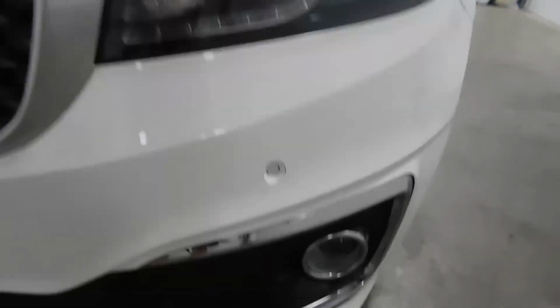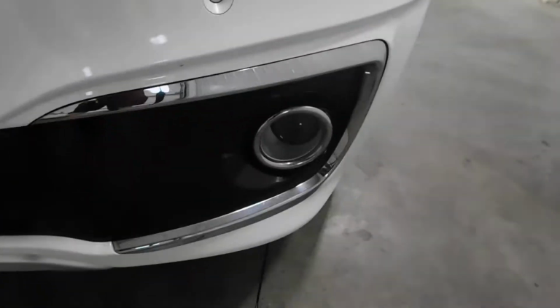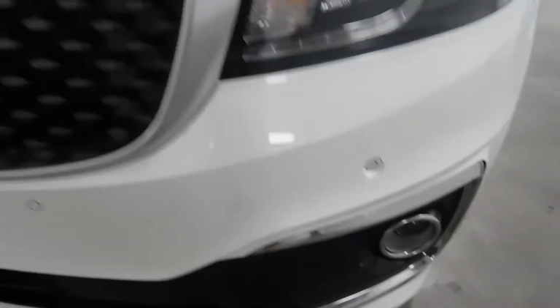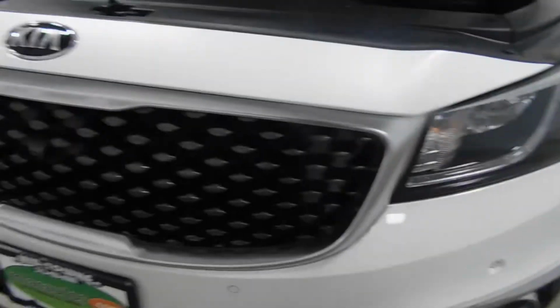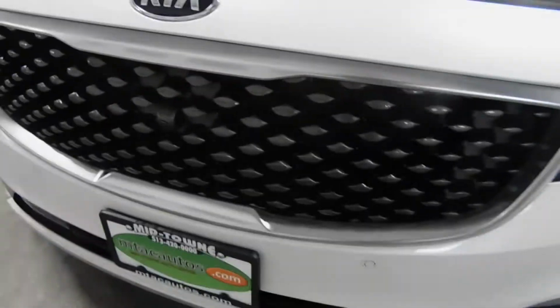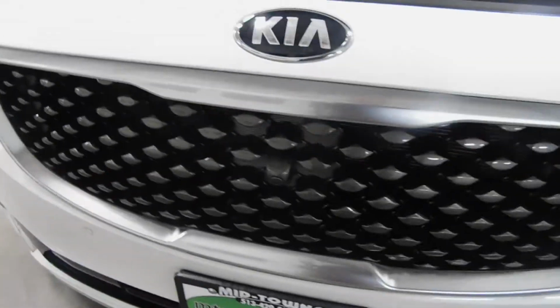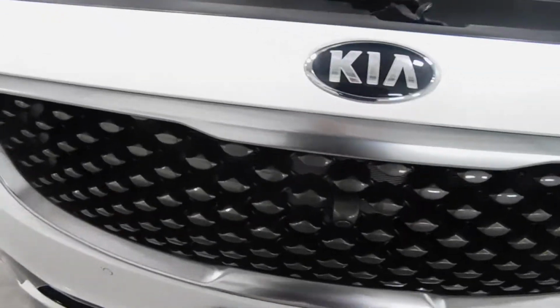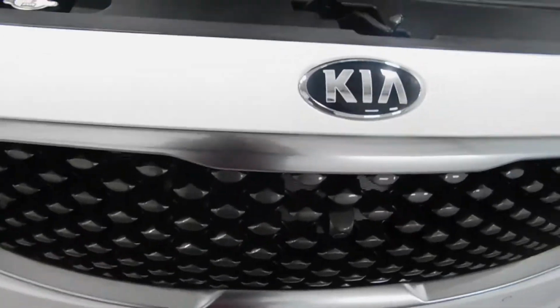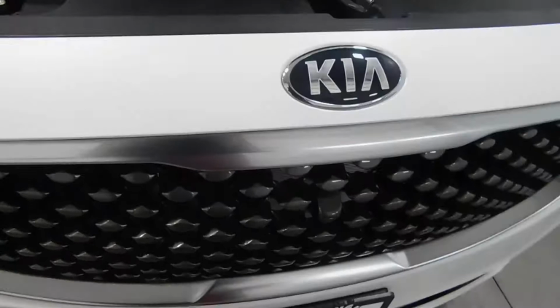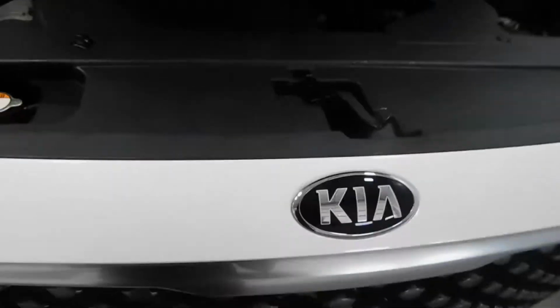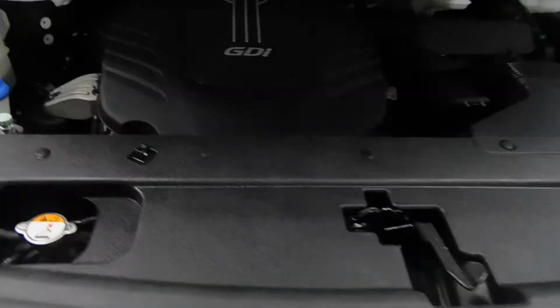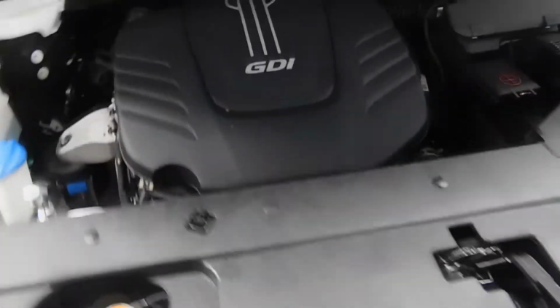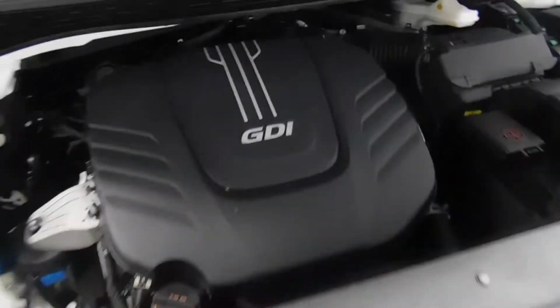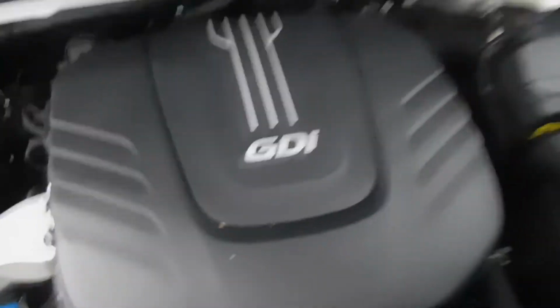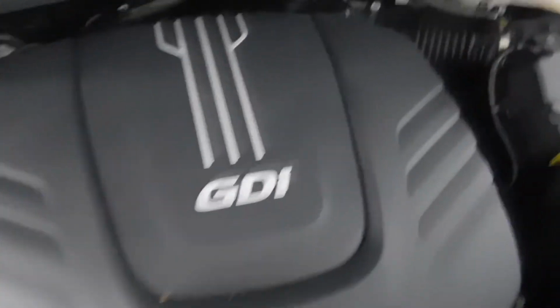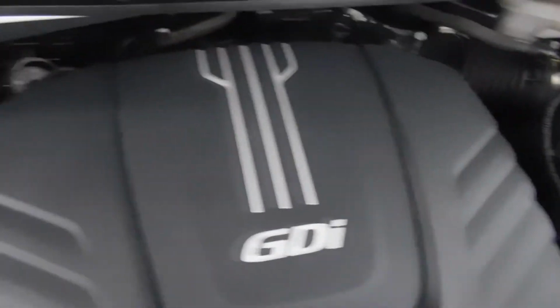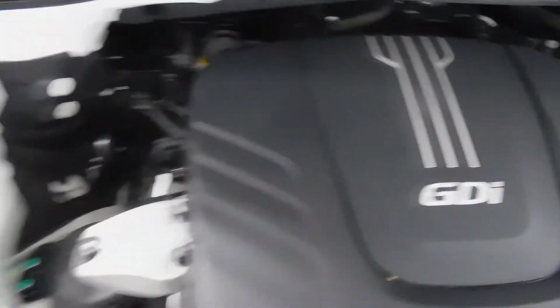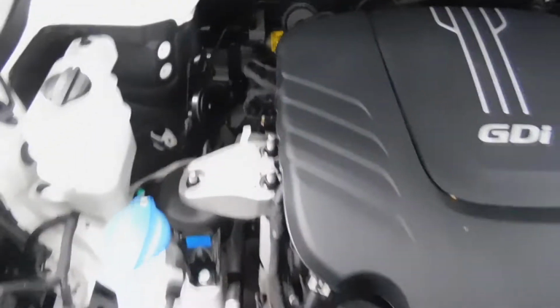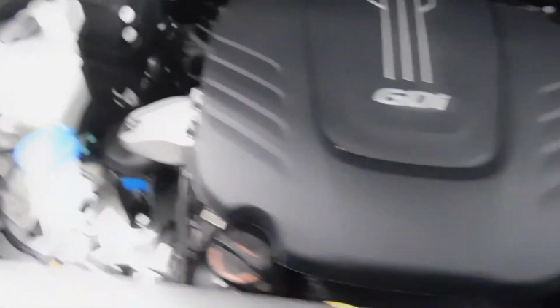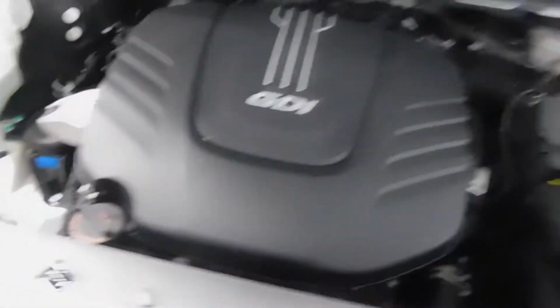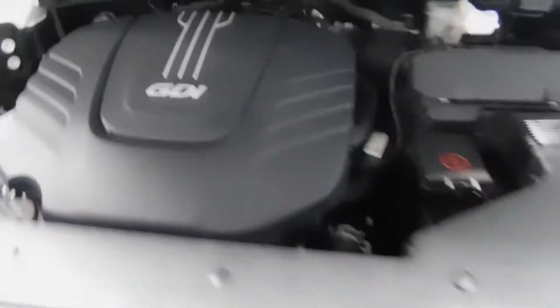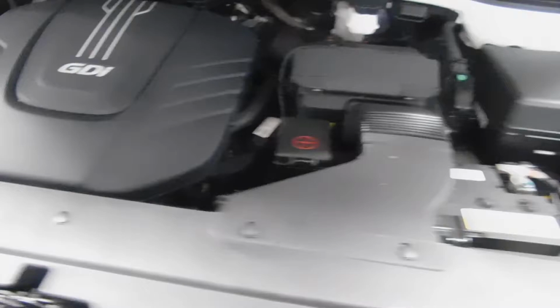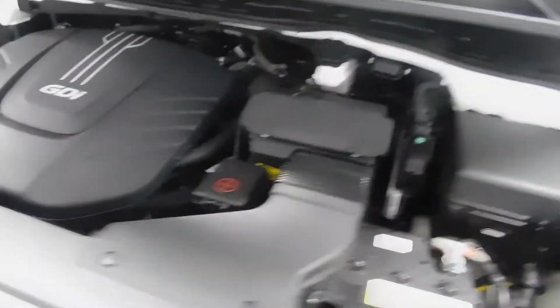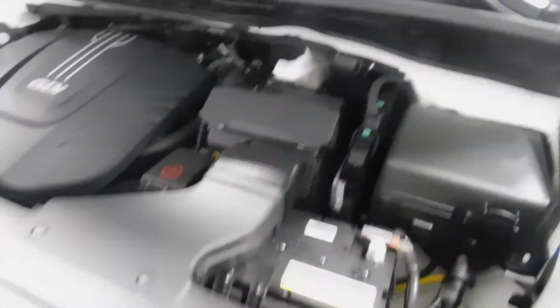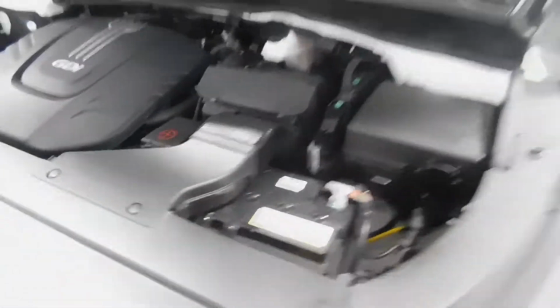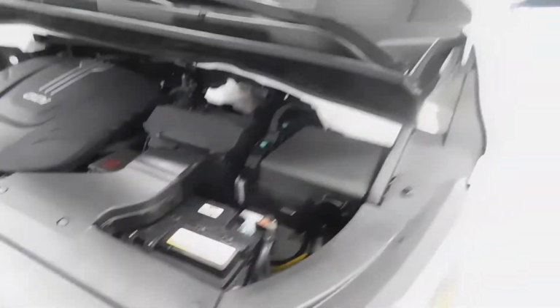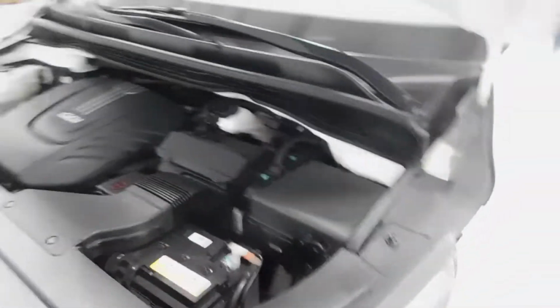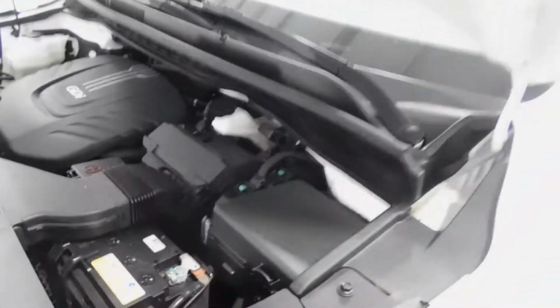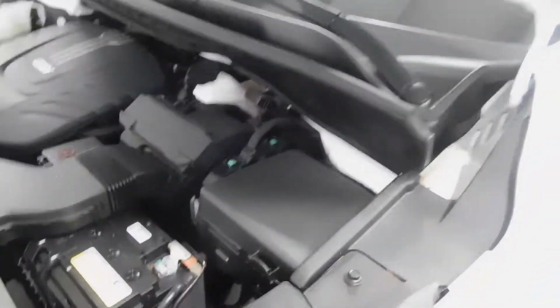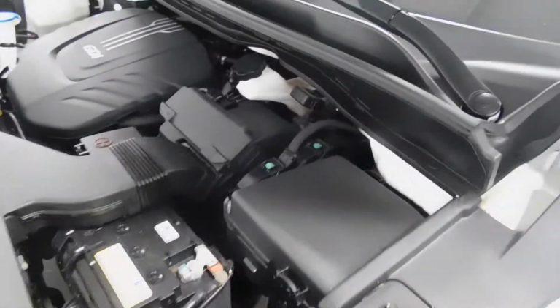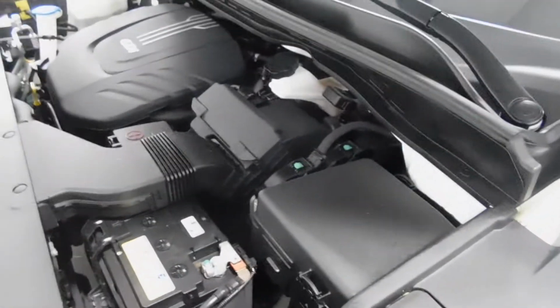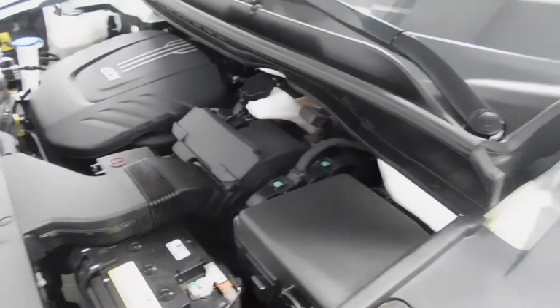Headlights, fog lights, grille as you can see right there — looks like a waffle grille. 3.3 liter V6 engine. Speaking of waffles, it's so clean you could probably cook them on top of this grille right there.